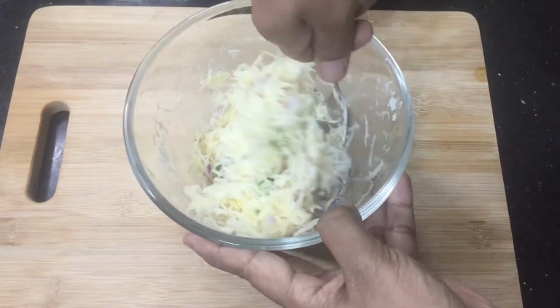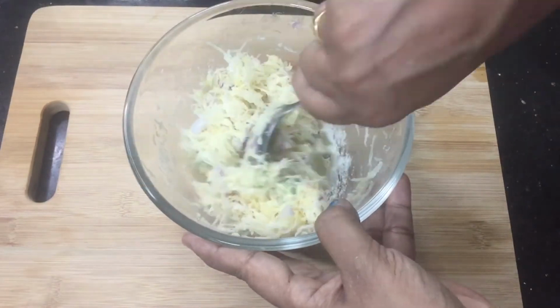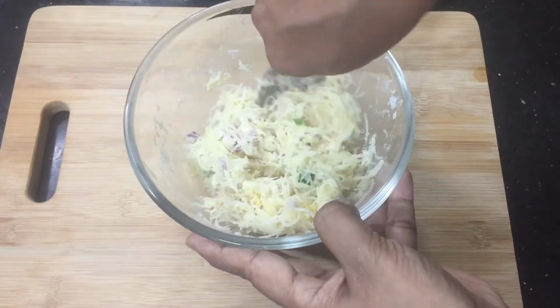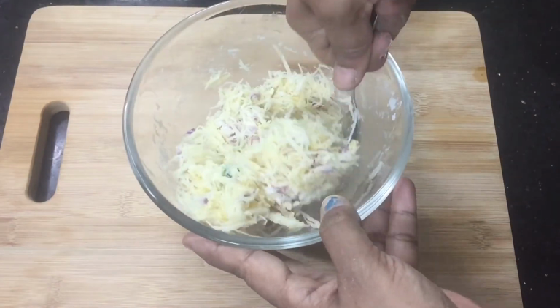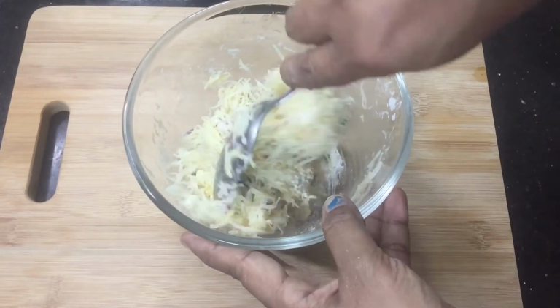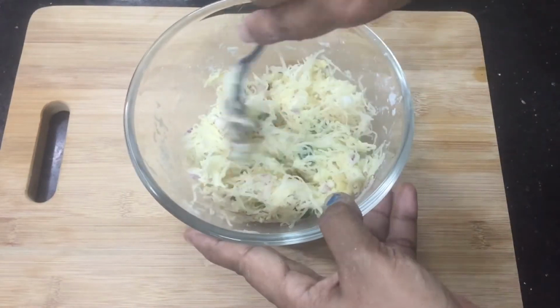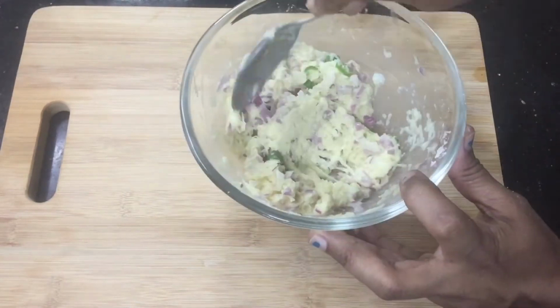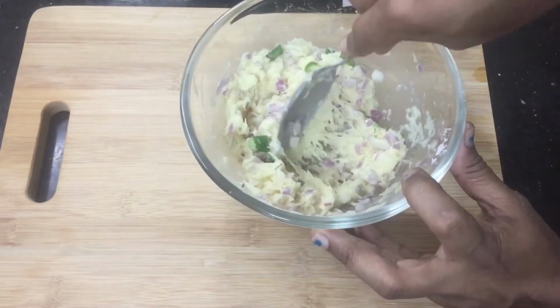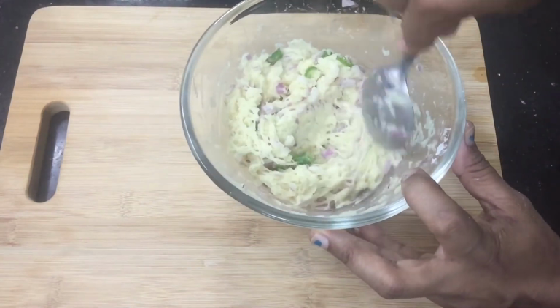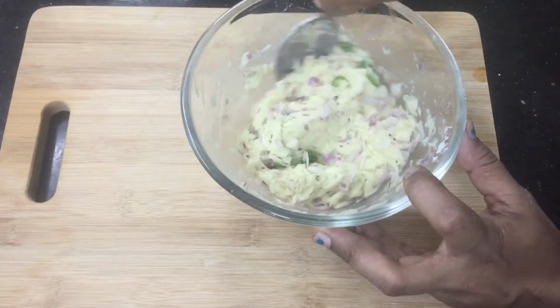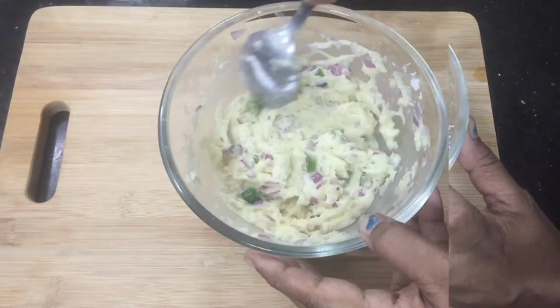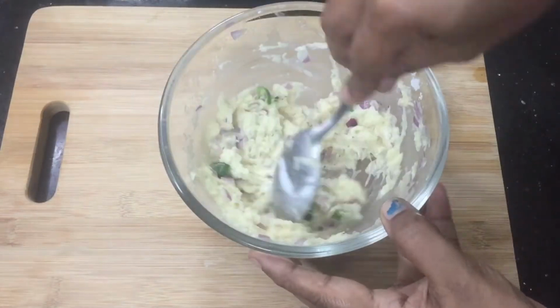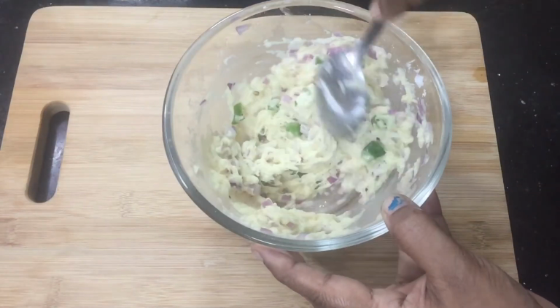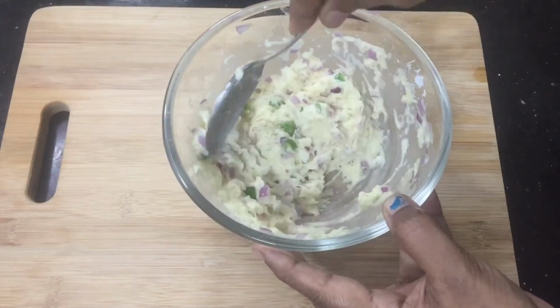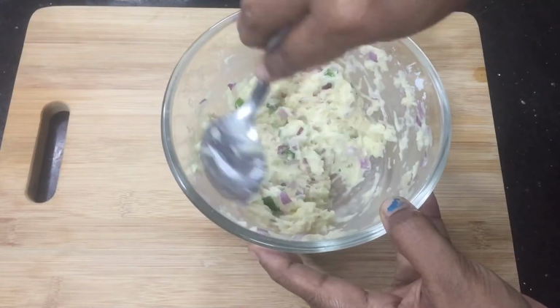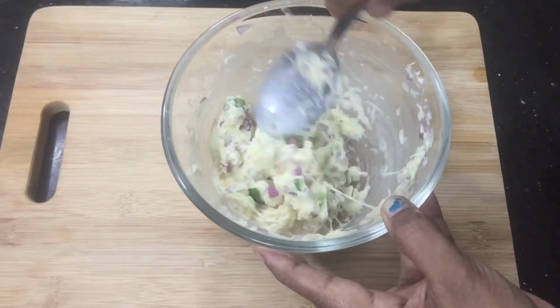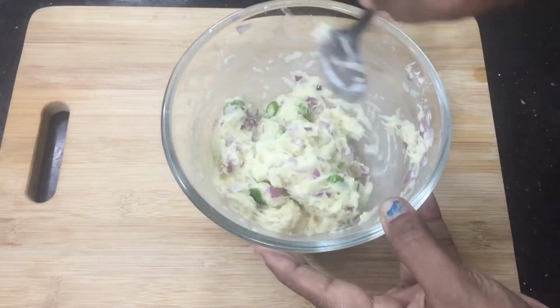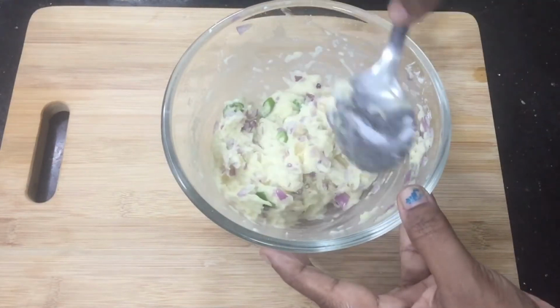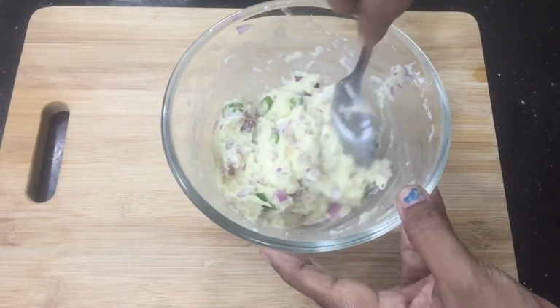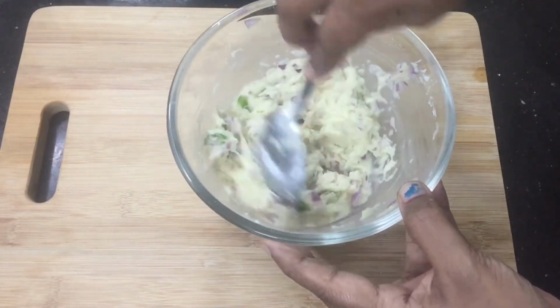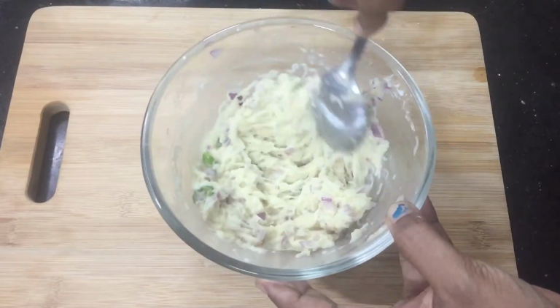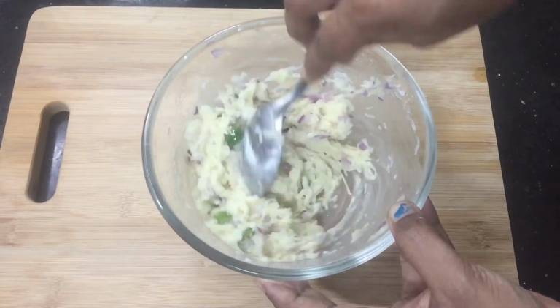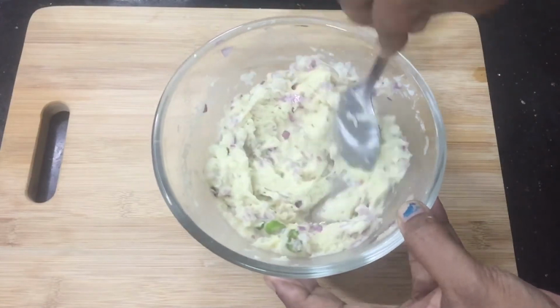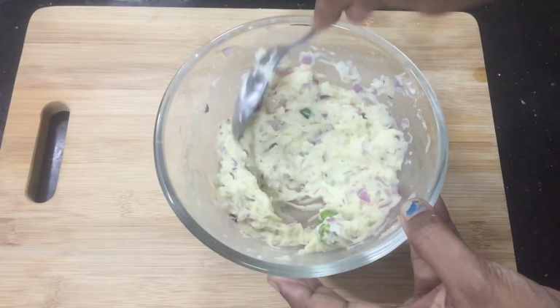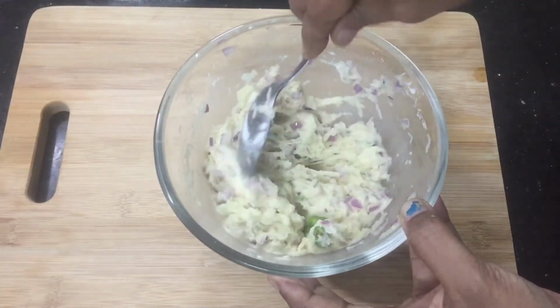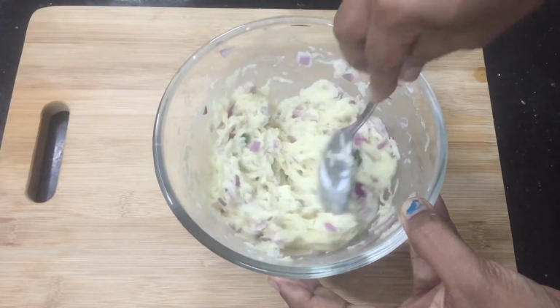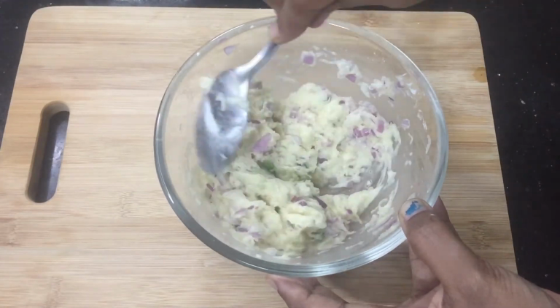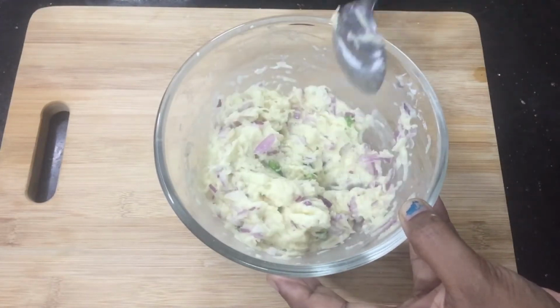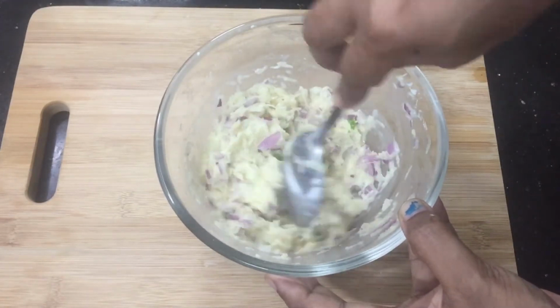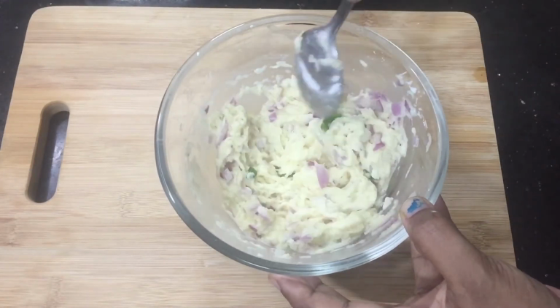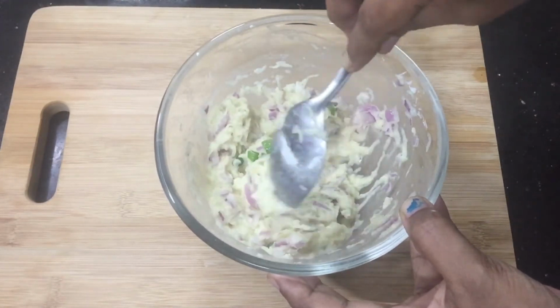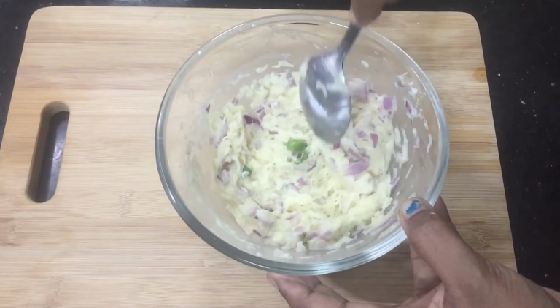If you want to make a top of this, I will make a top — it will be made with a pancake. Now it is soft and it will be made into a pancake.